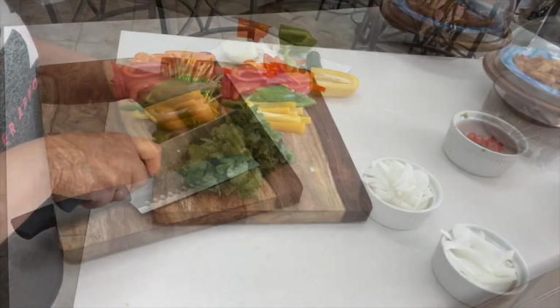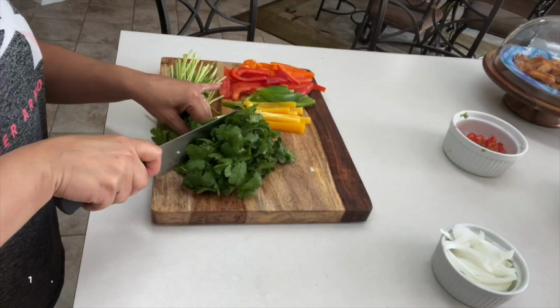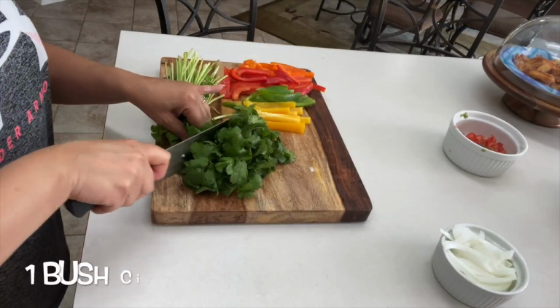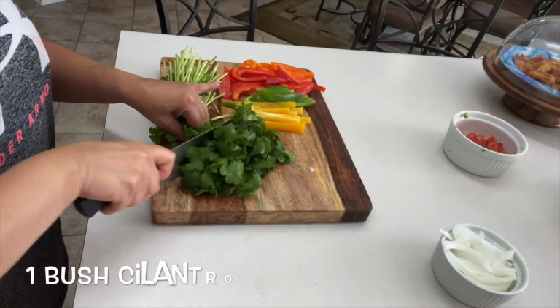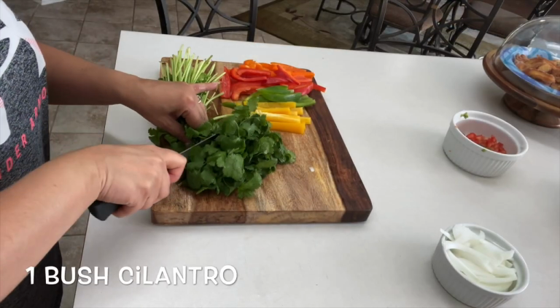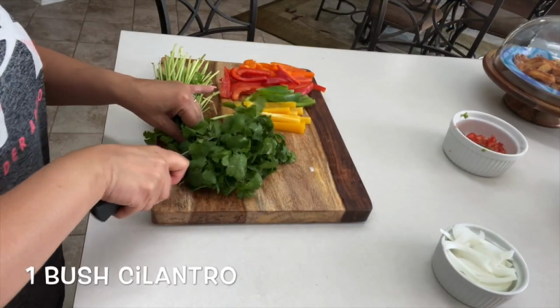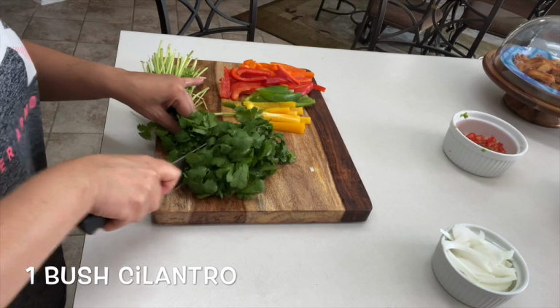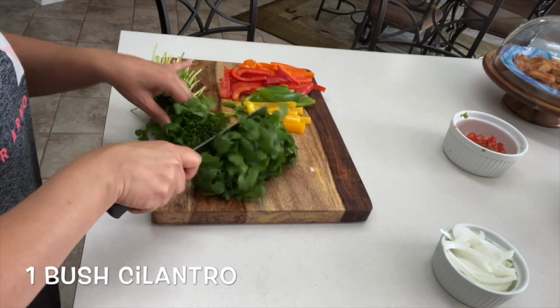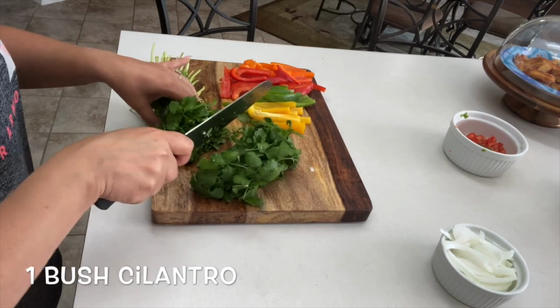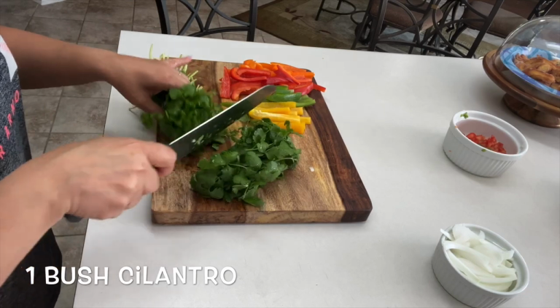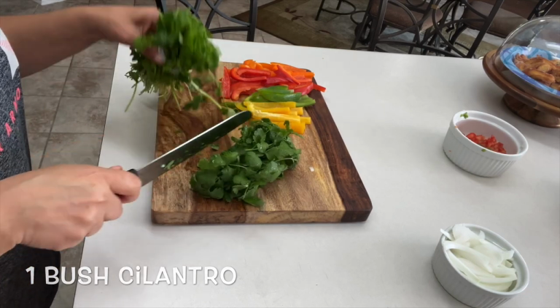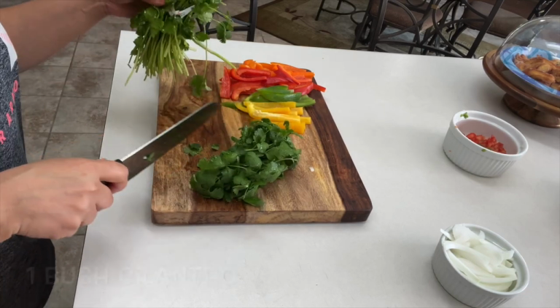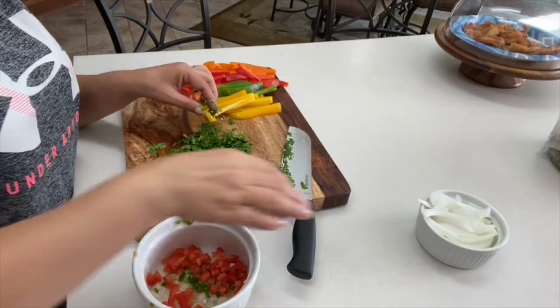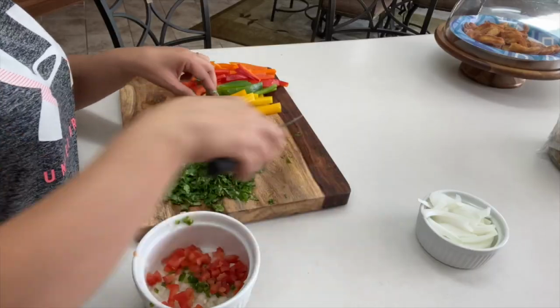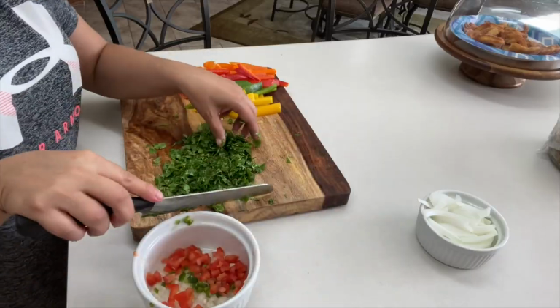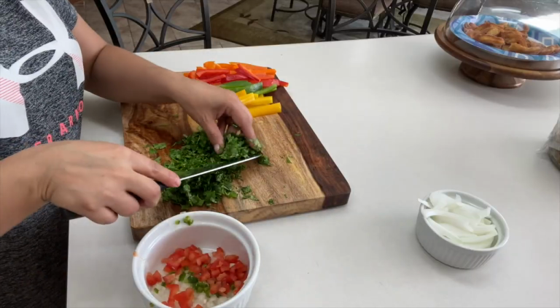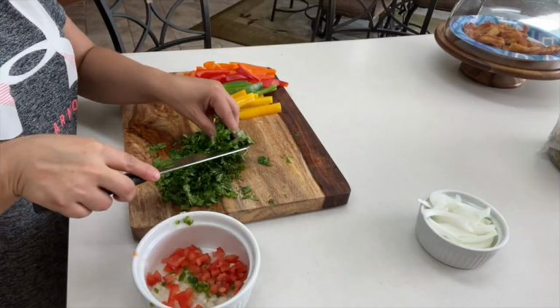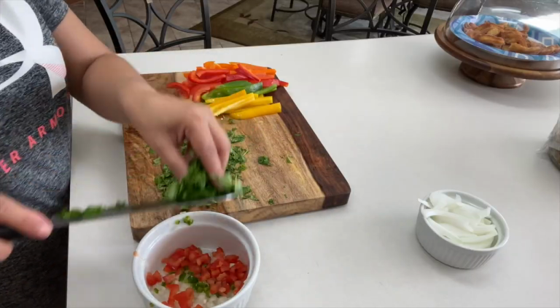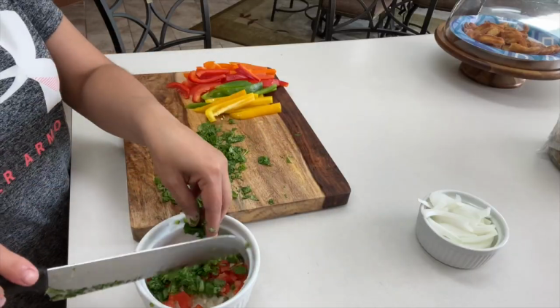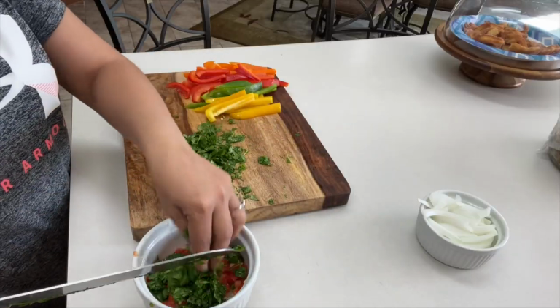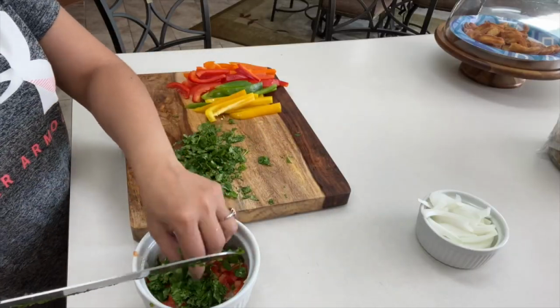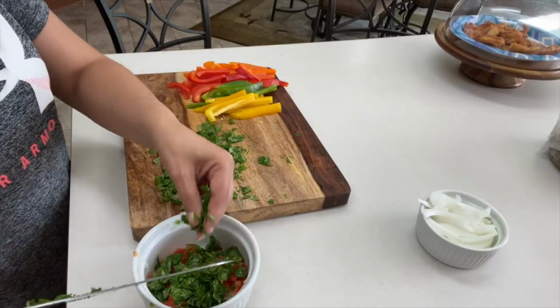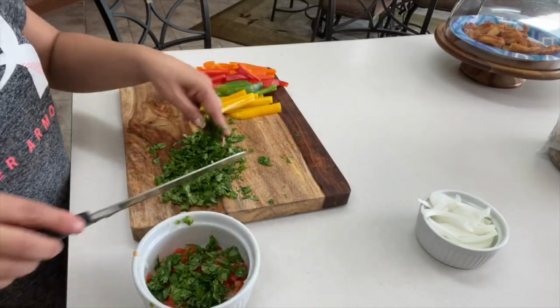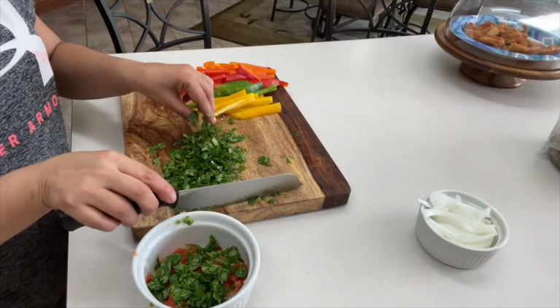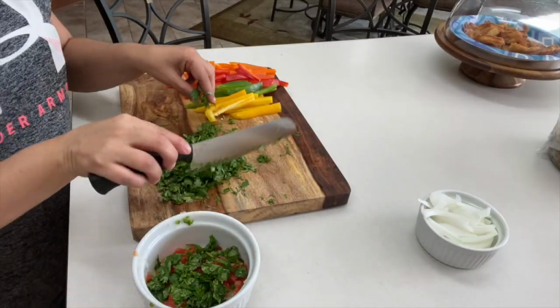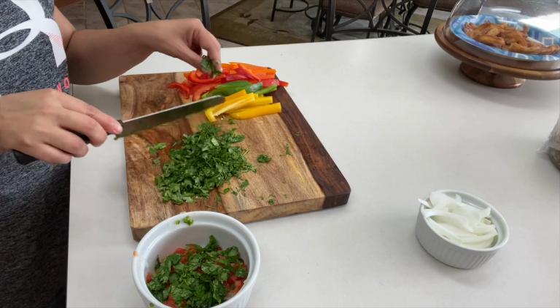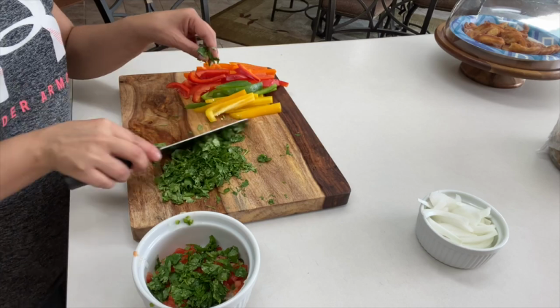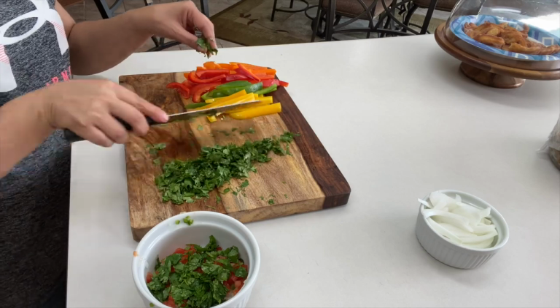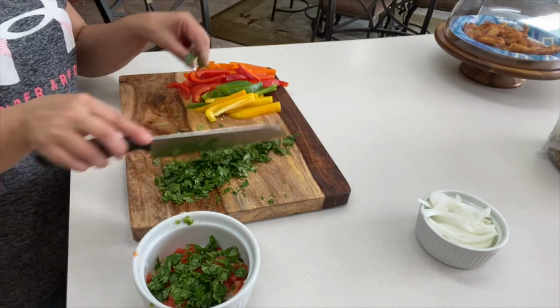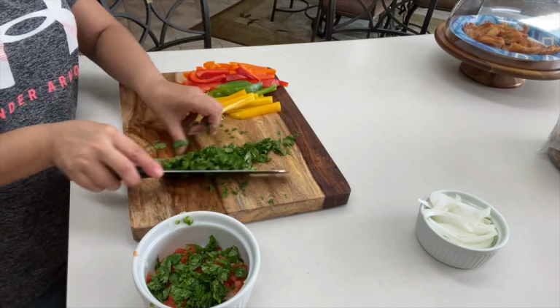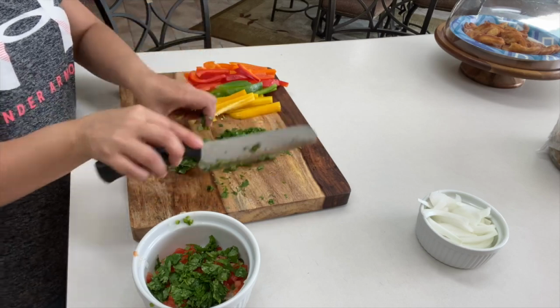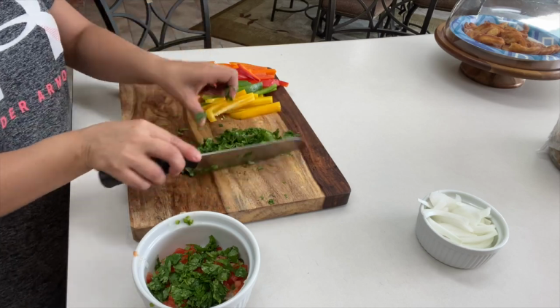You want to cut and dice the leafy part of one bunch of cilantro. If you're making guacamole, be sure and reserve a little bit for later.